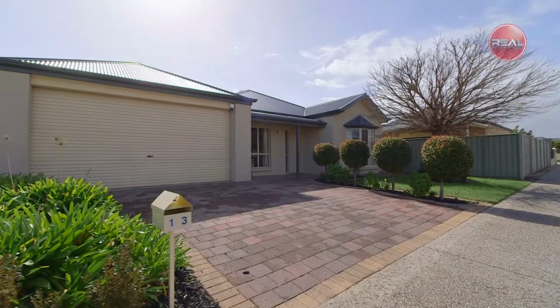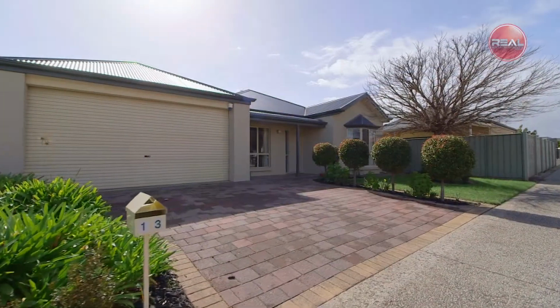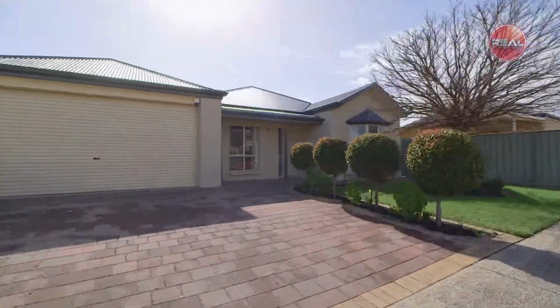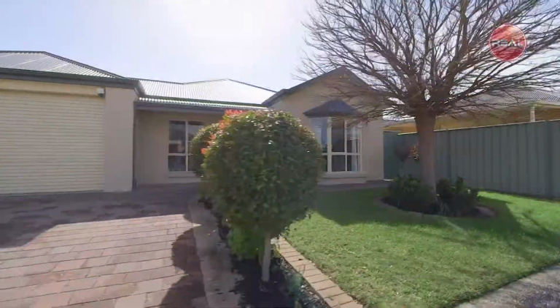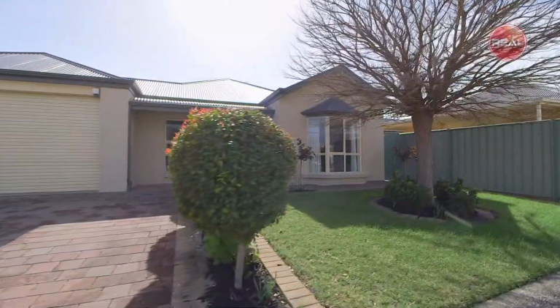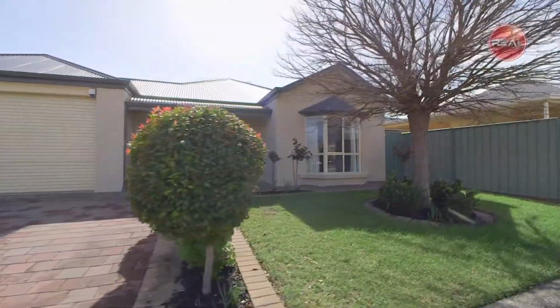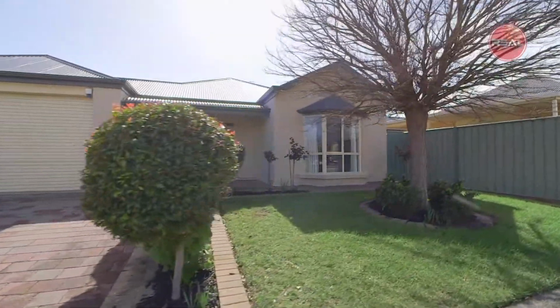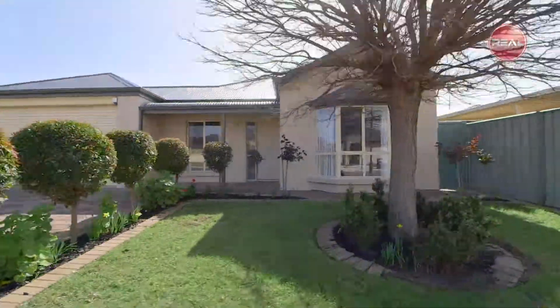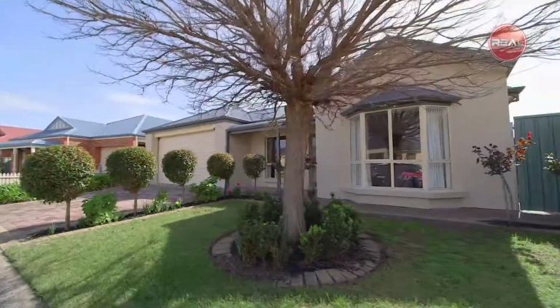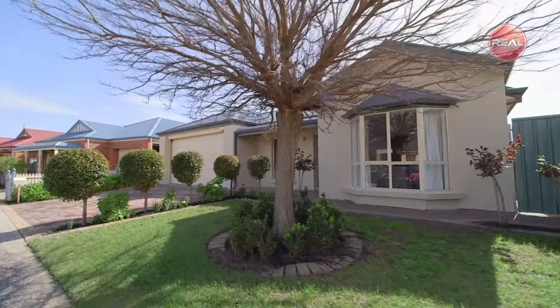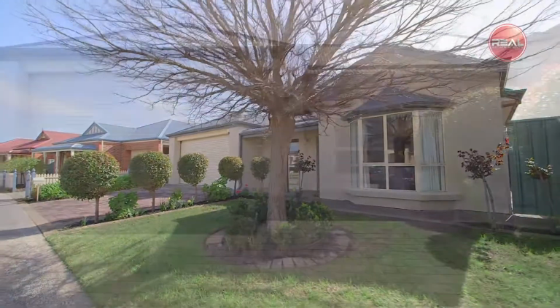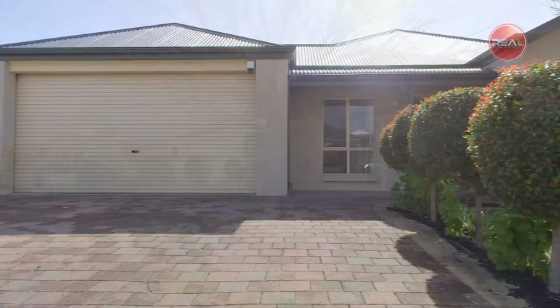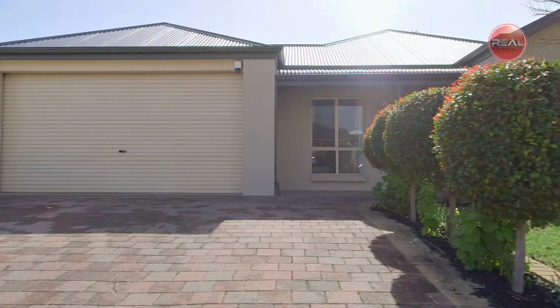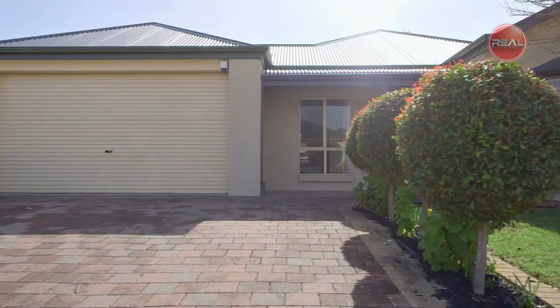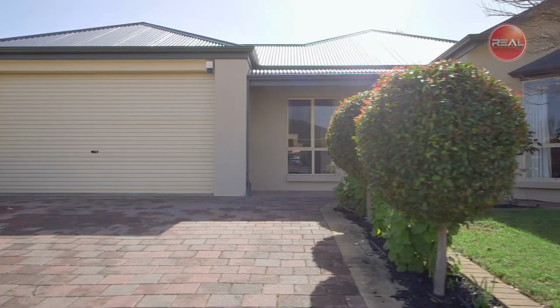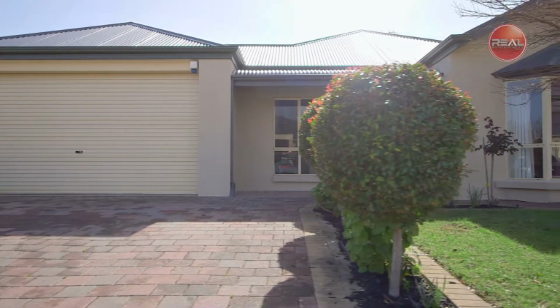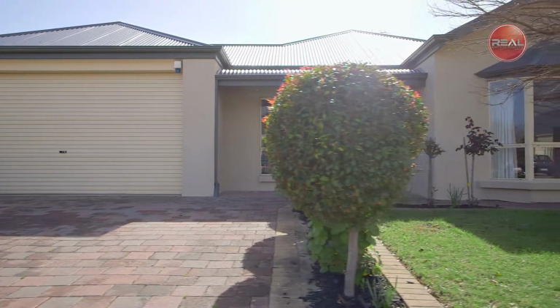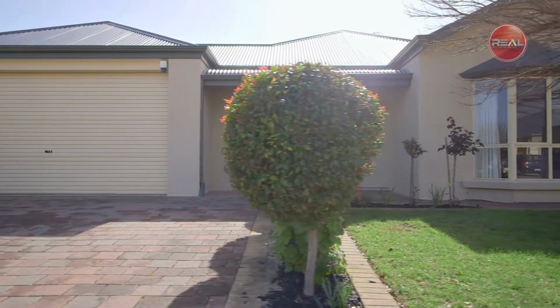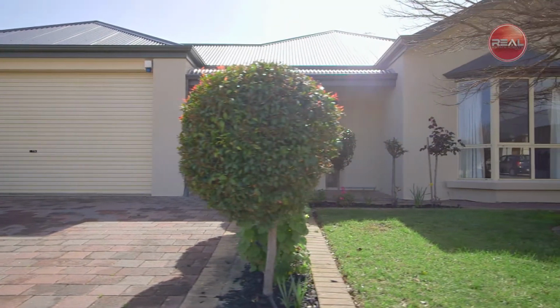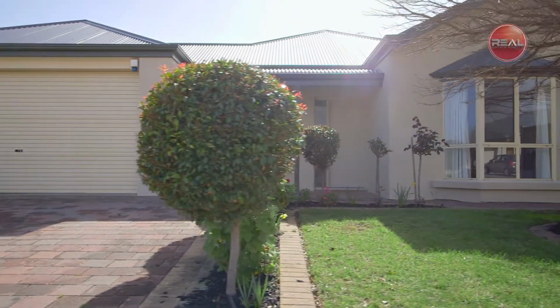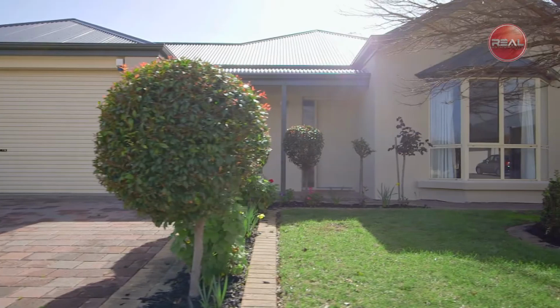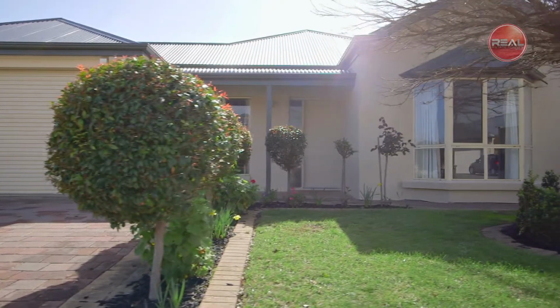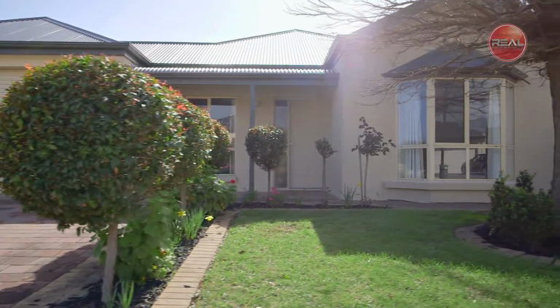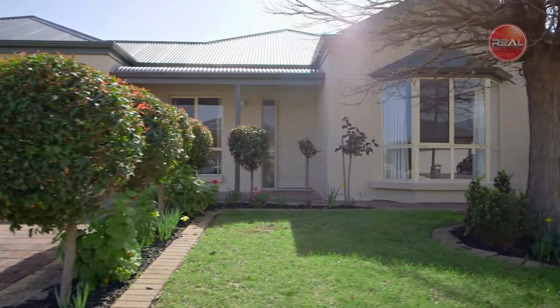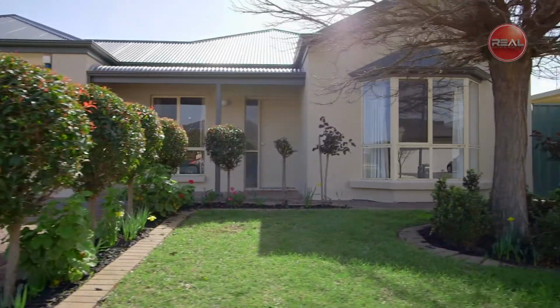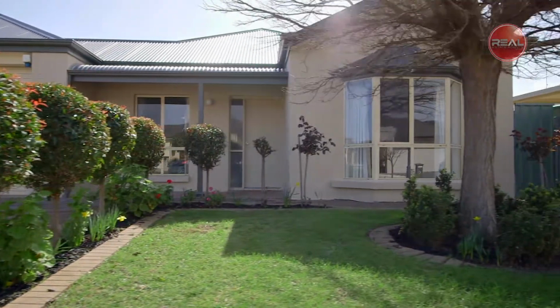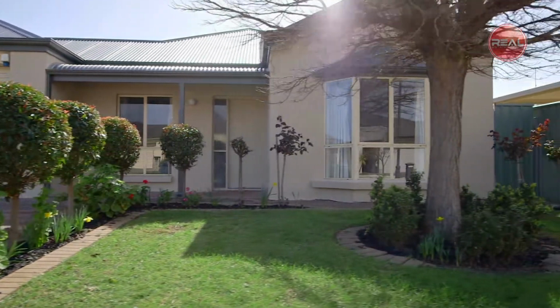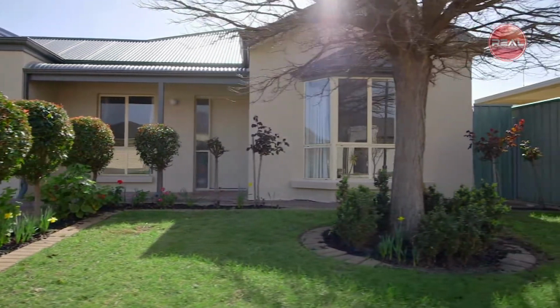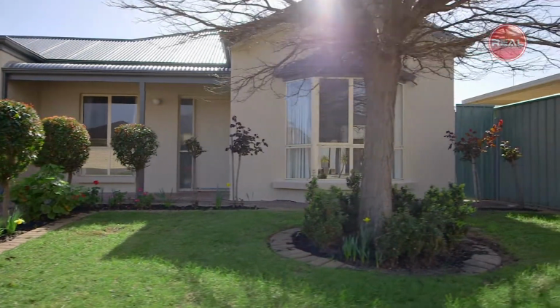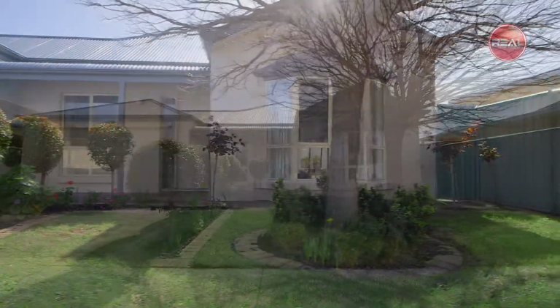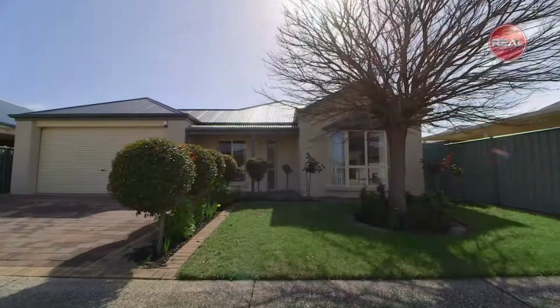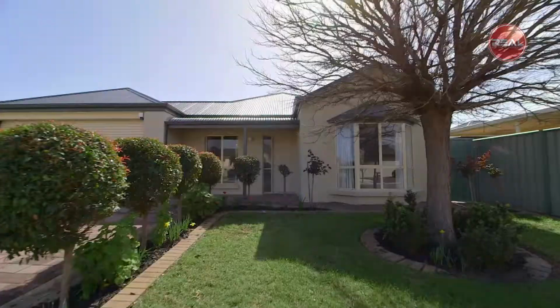Welcome to this recently rendered light and bright four bedroom family home that has also been painted right throughout, located in this picturesque estate that has so much to offer in this ever-popular suburb of Mawson Lakes.